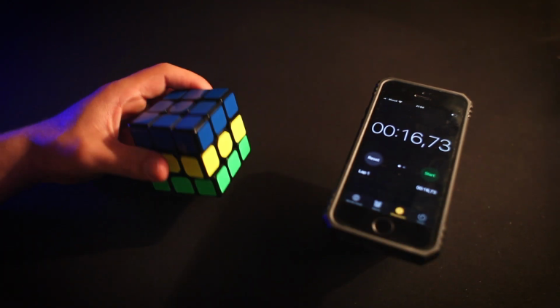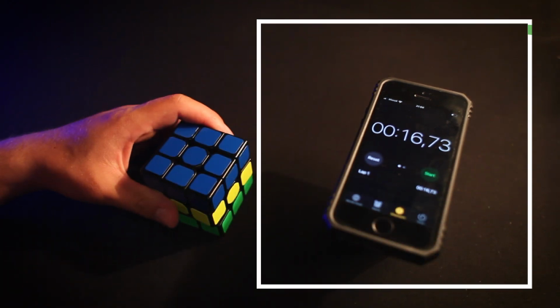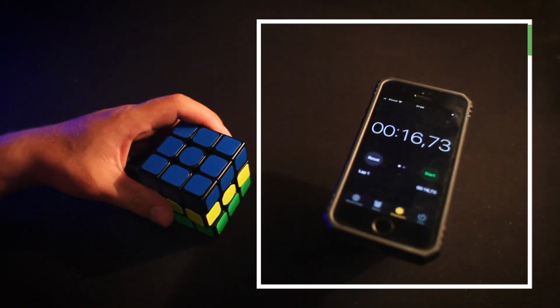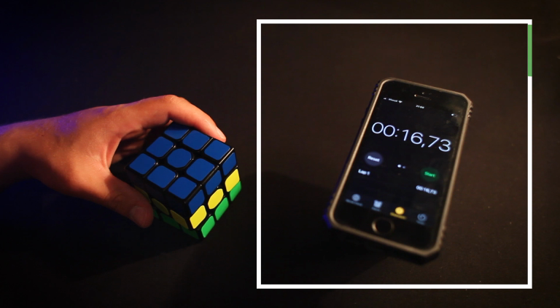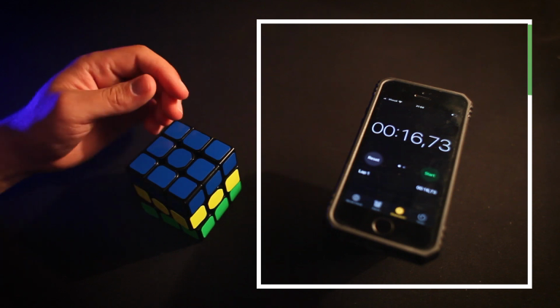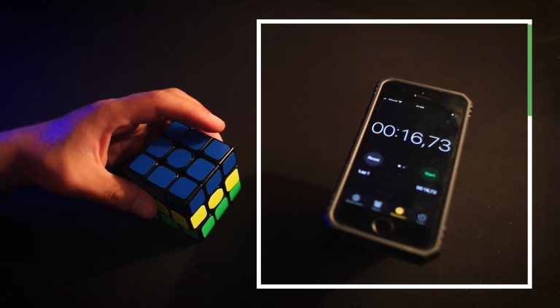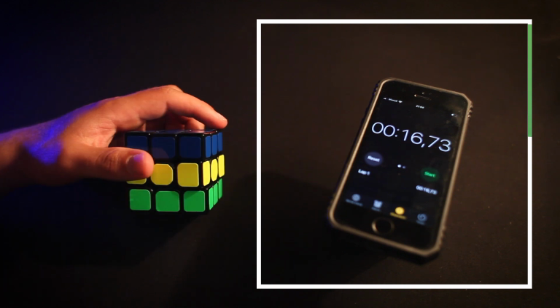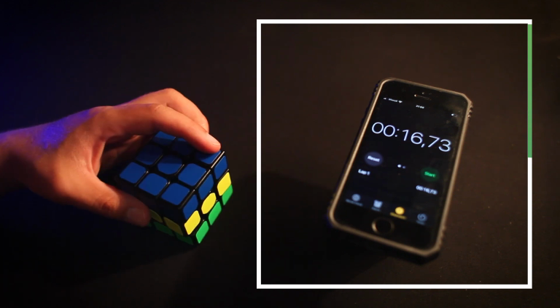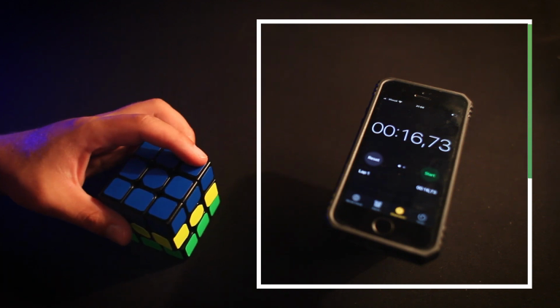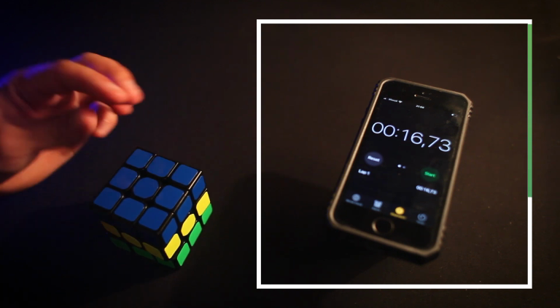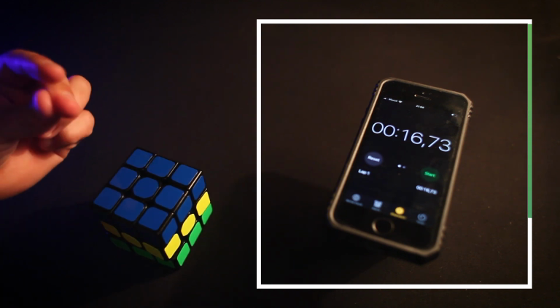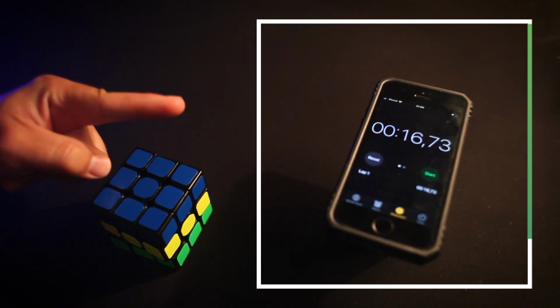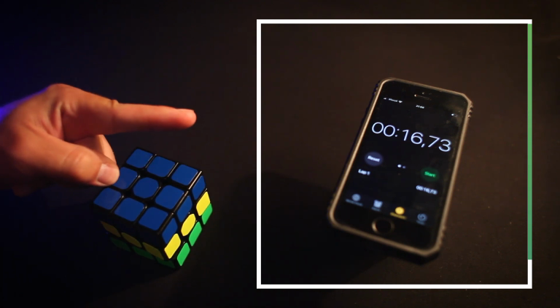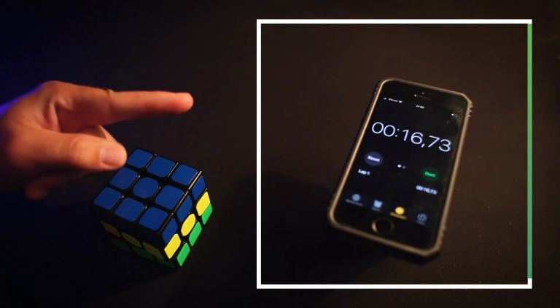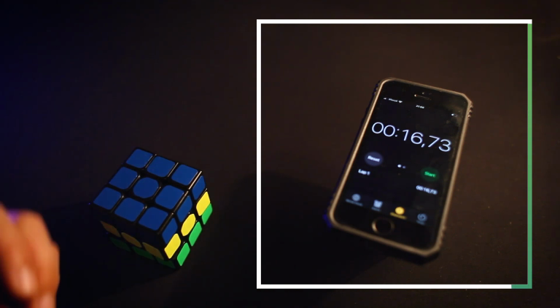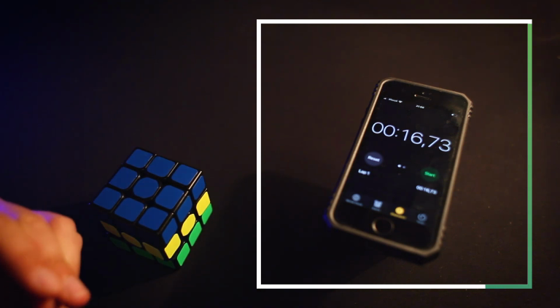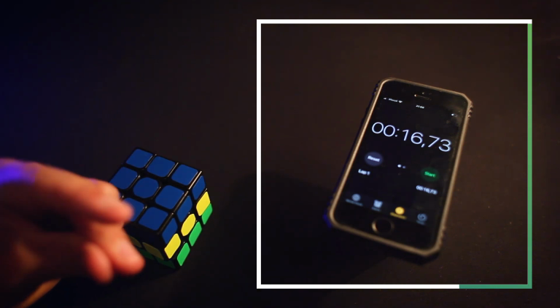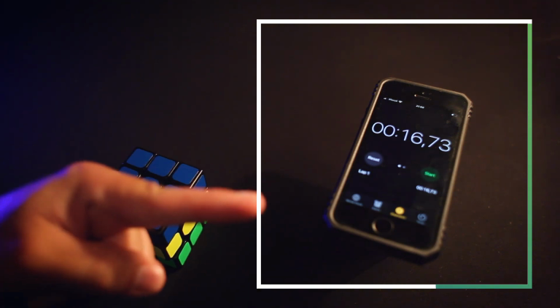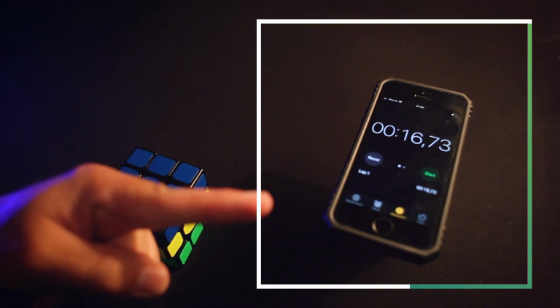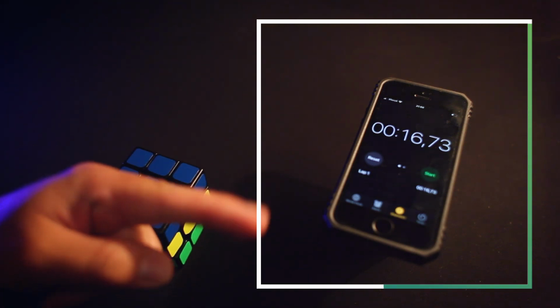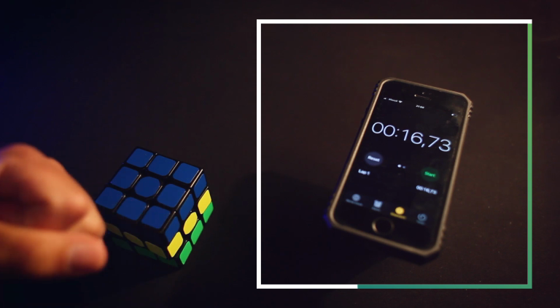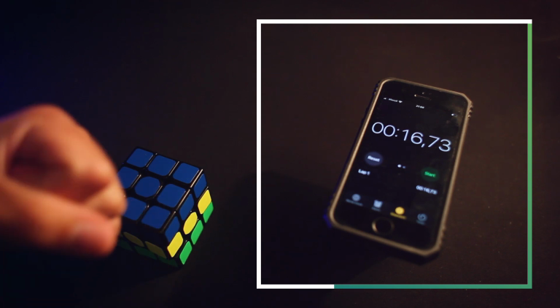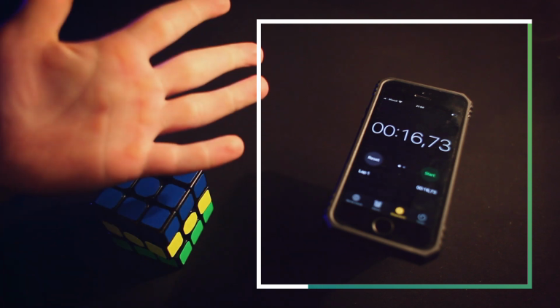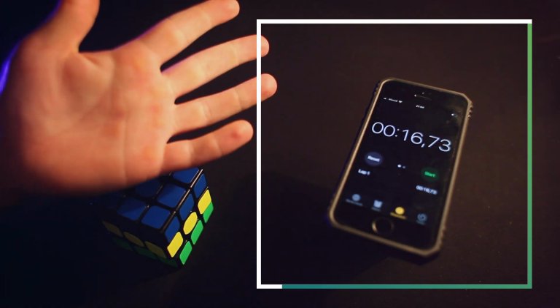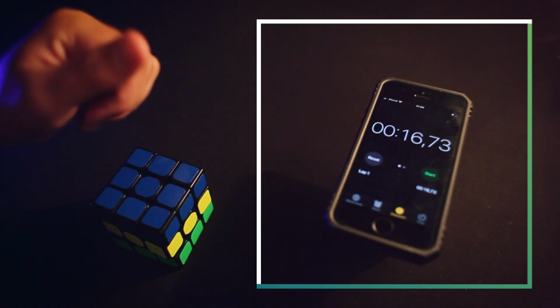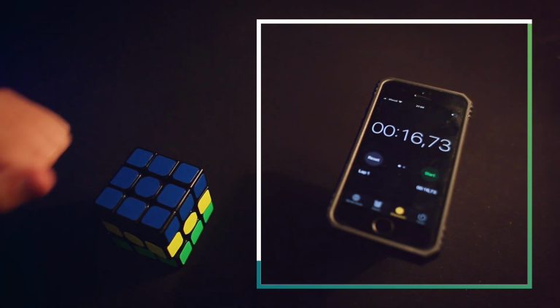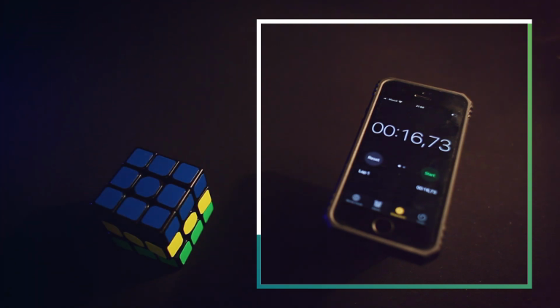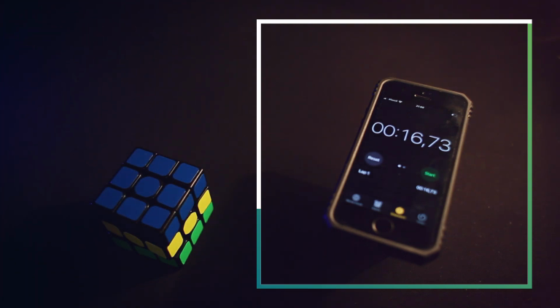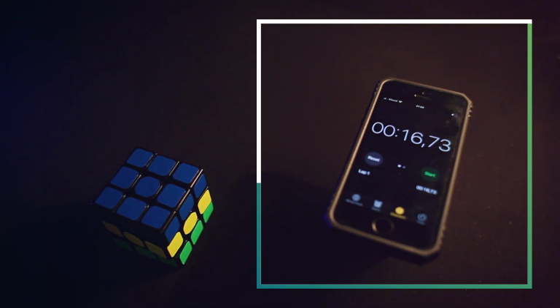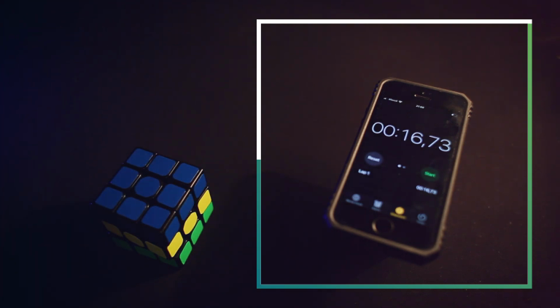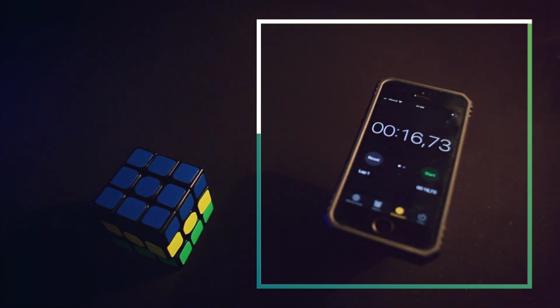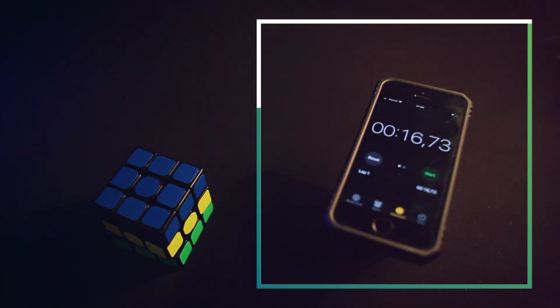This cube would be a great addition to my collection. If you haven't seen my collection yet, check out these videos. See you in the next video!